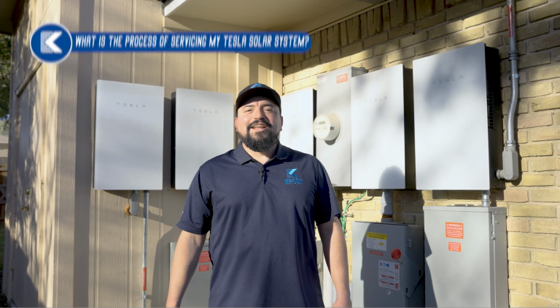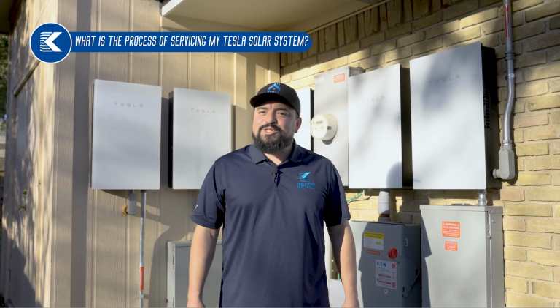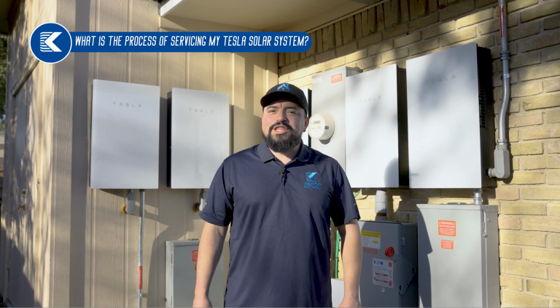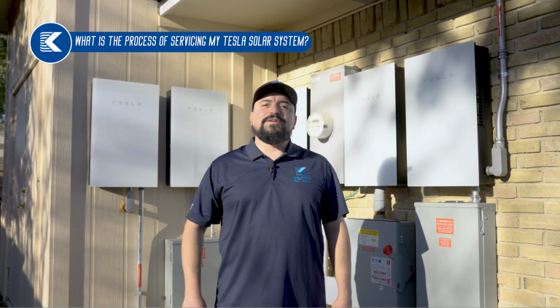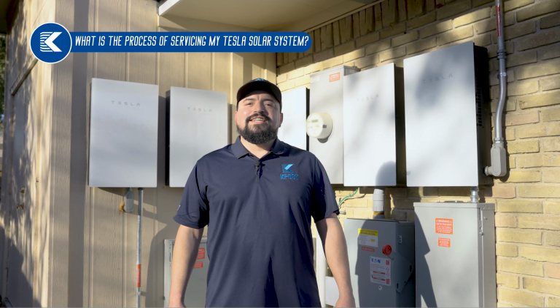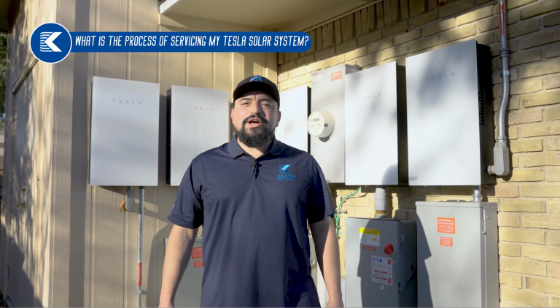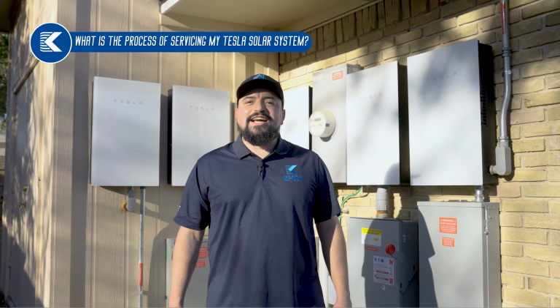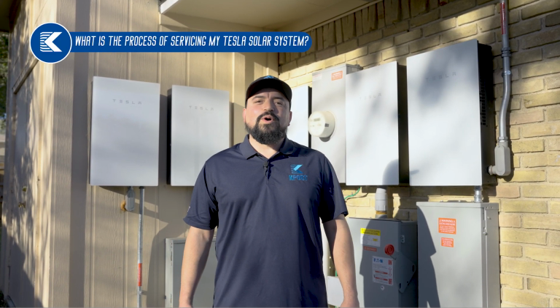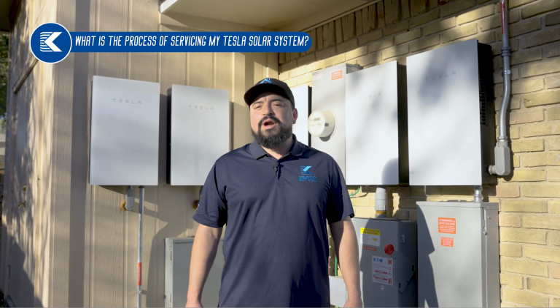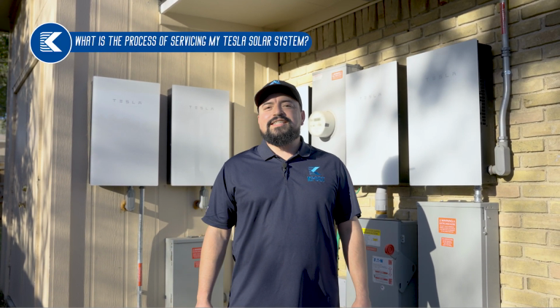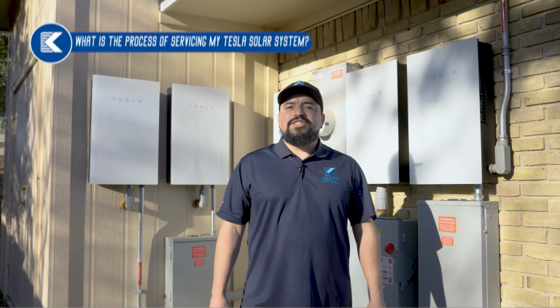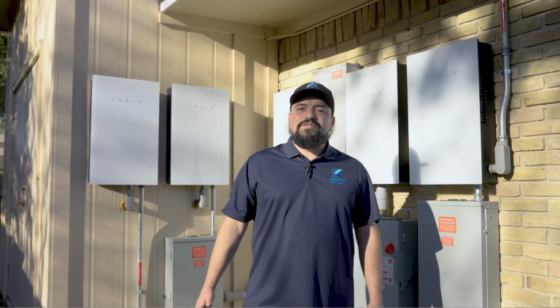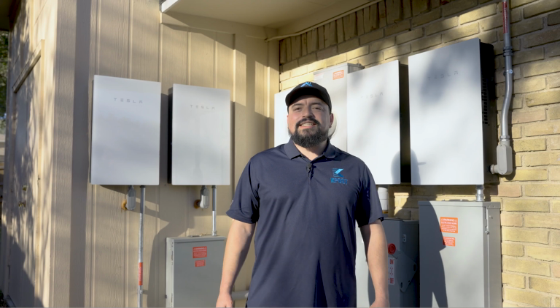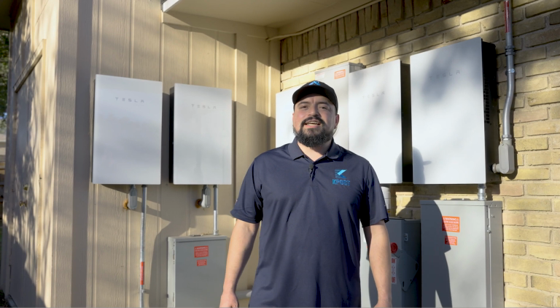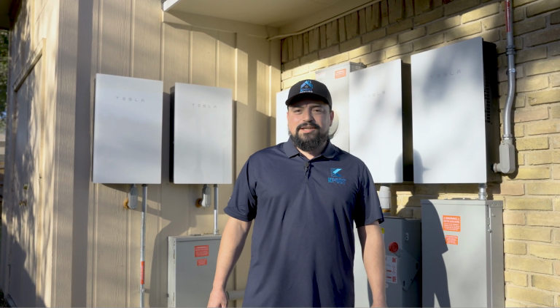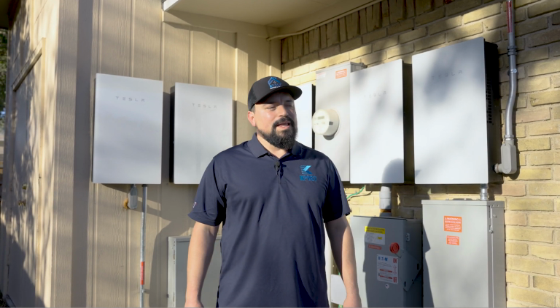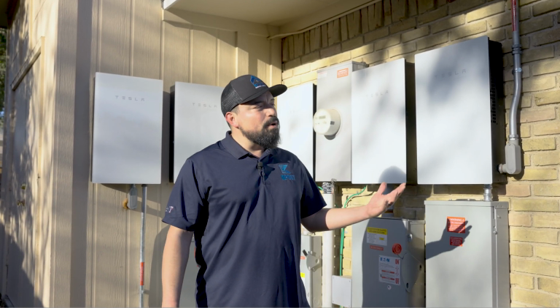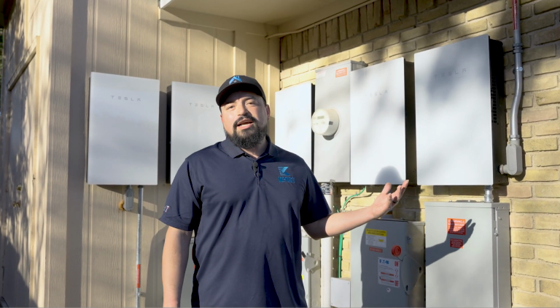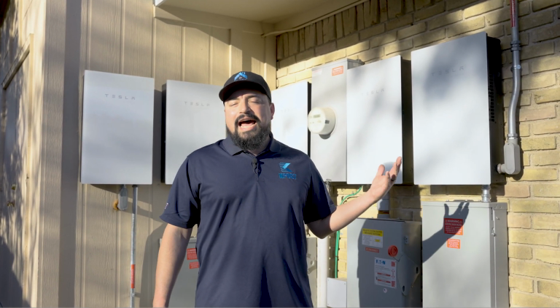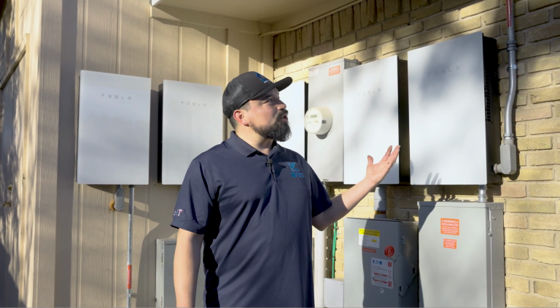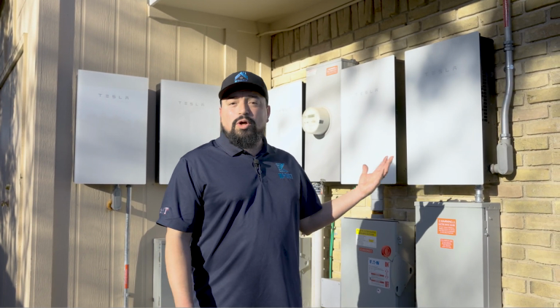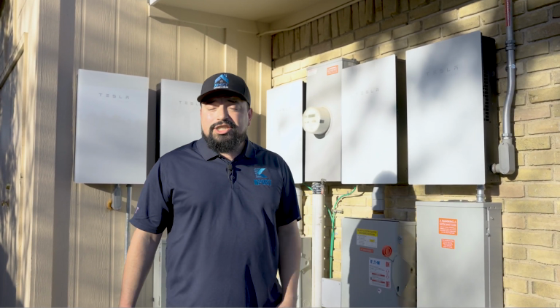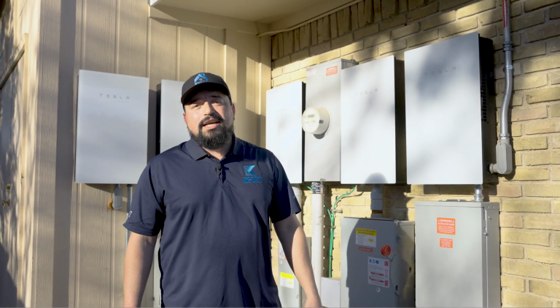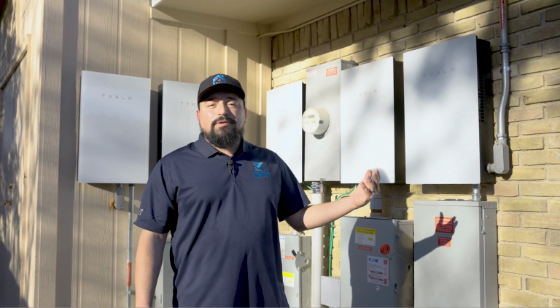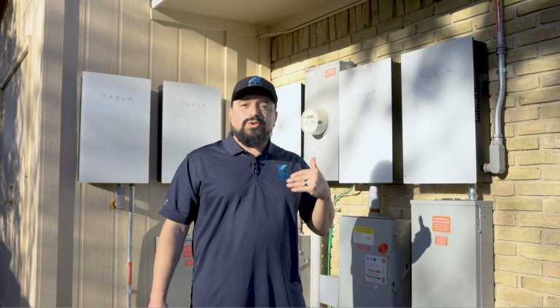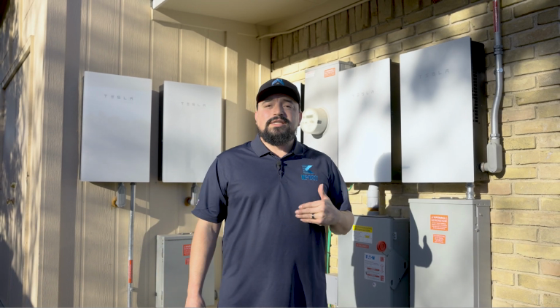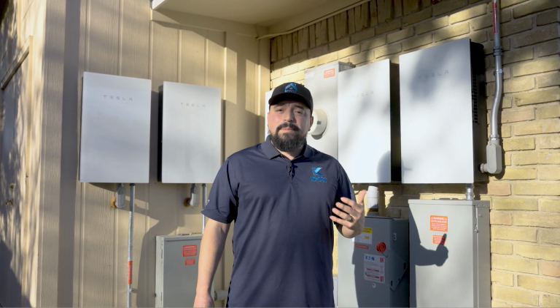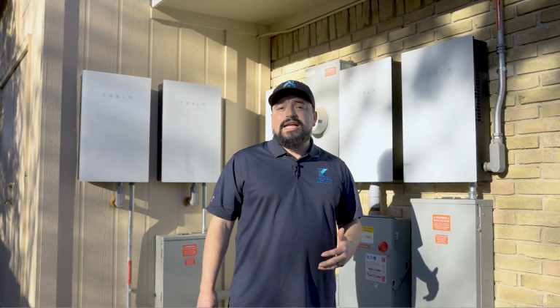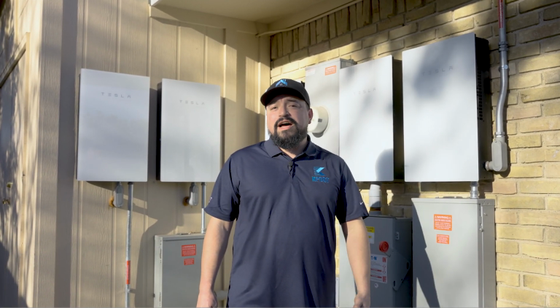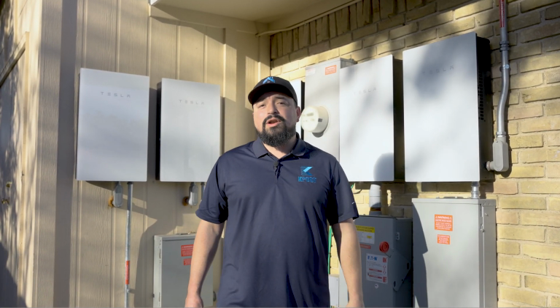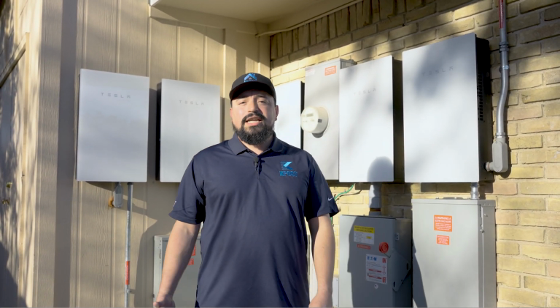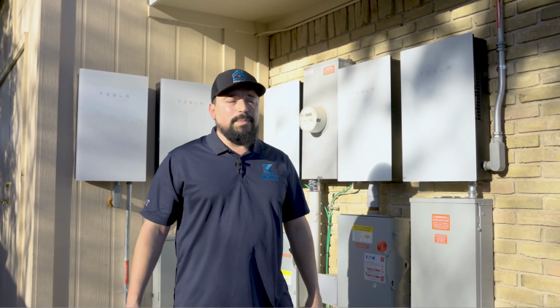Hello, my name is William with K-Post. Today we're going to discuss what is the process to service a Tesla system. The homeowner had an issue with solar production and reached out to us, K-Post, a certified installer in DFW.